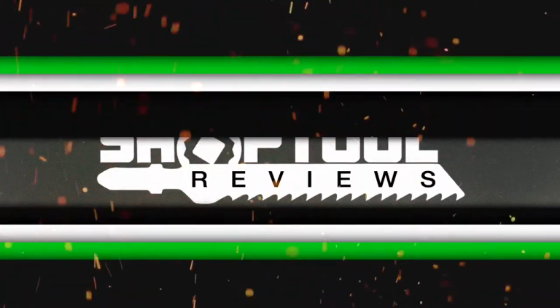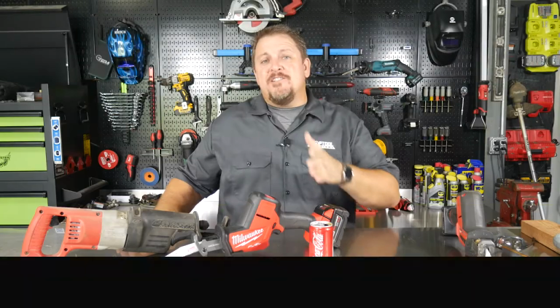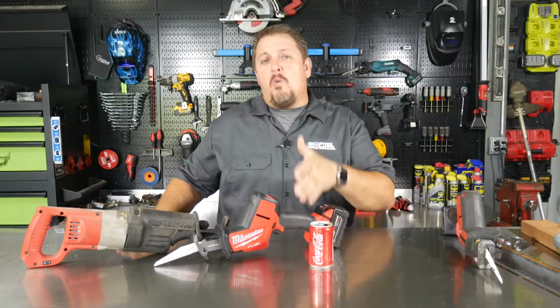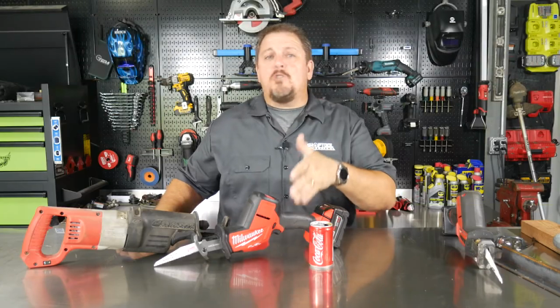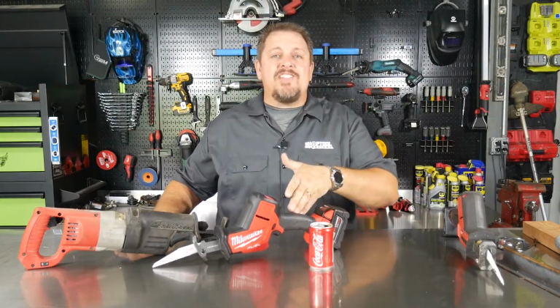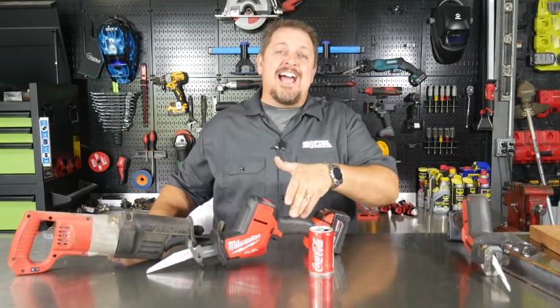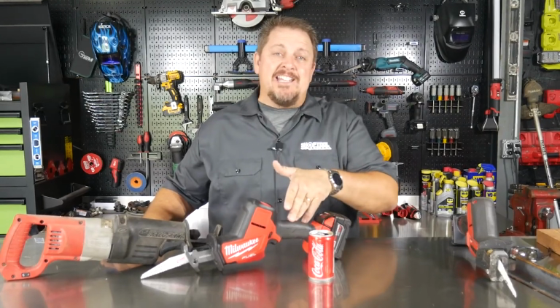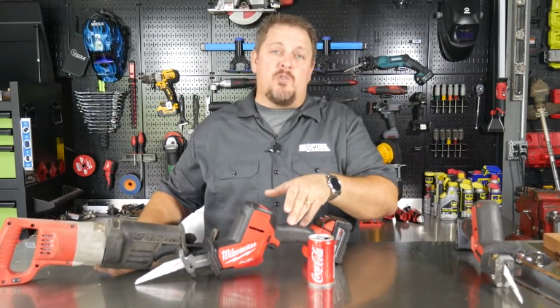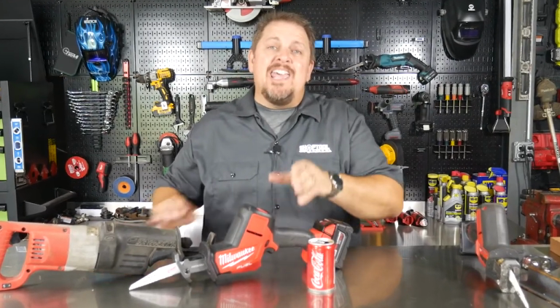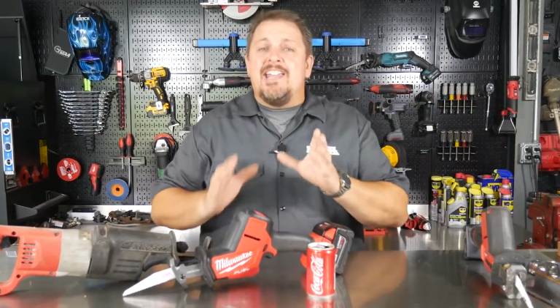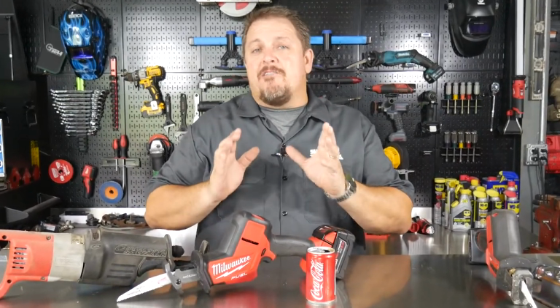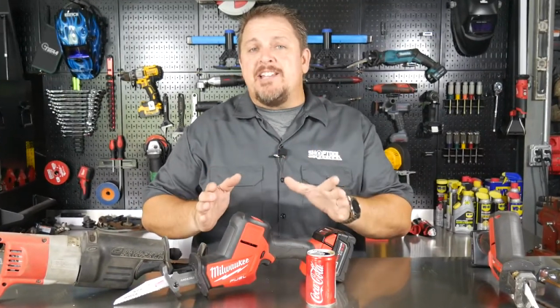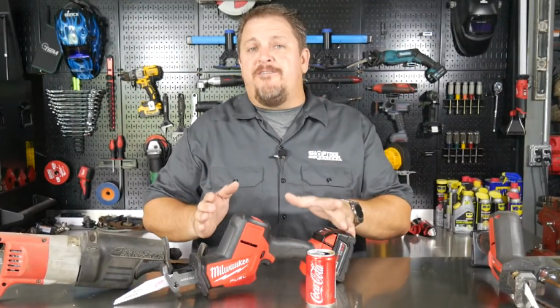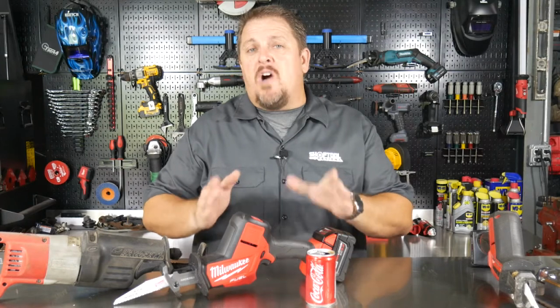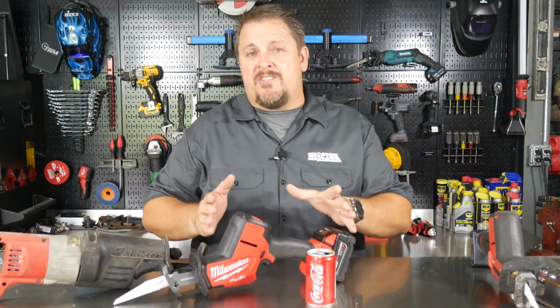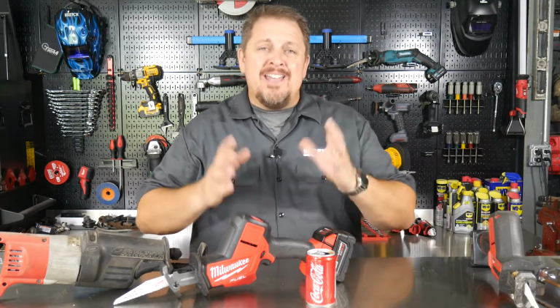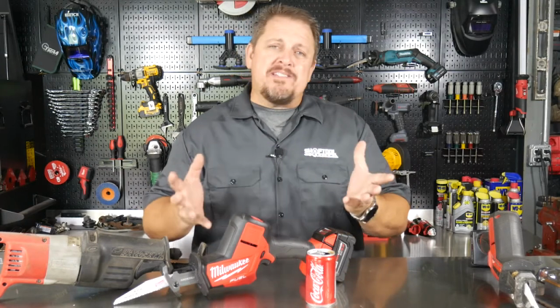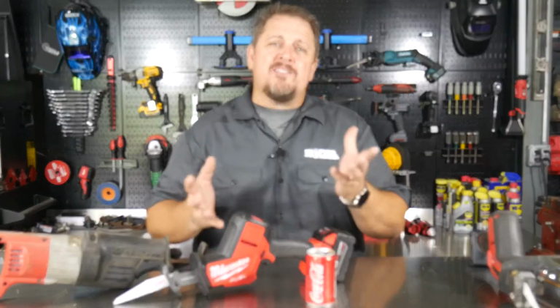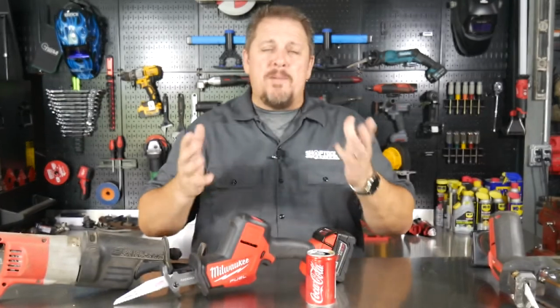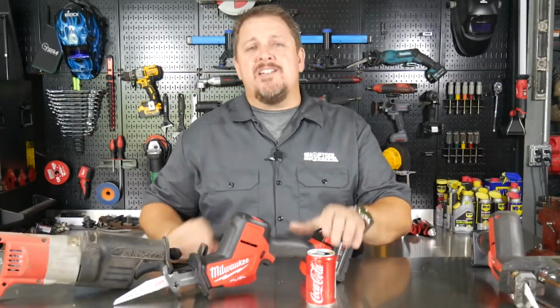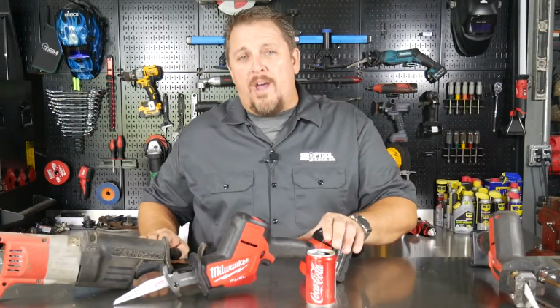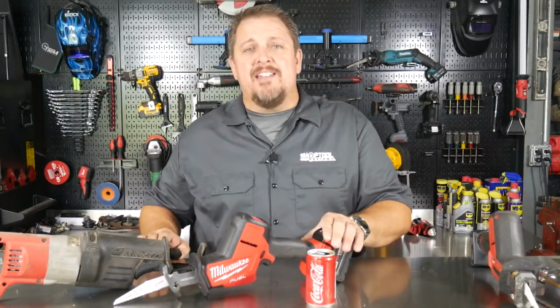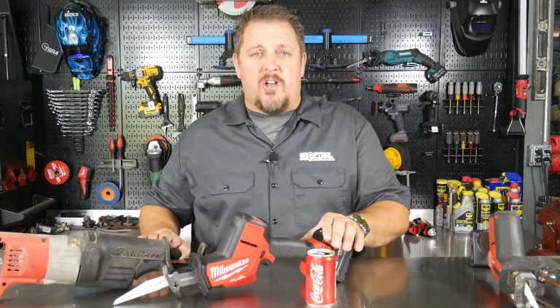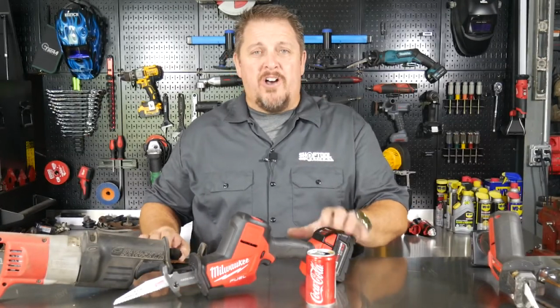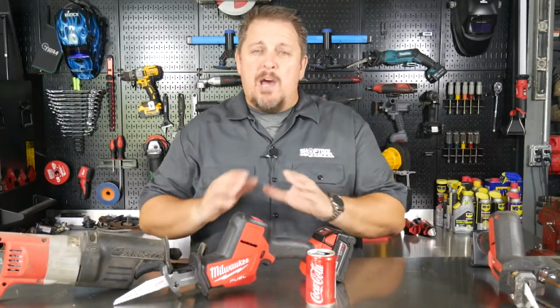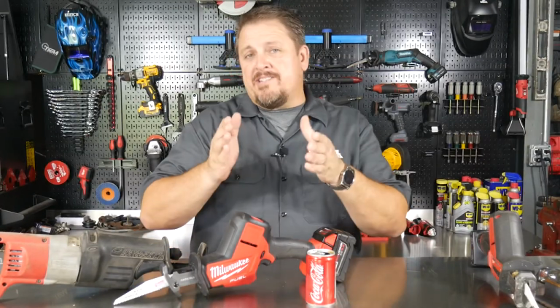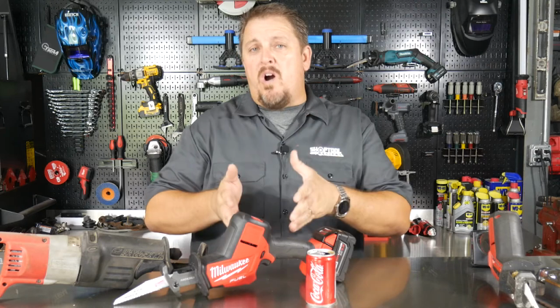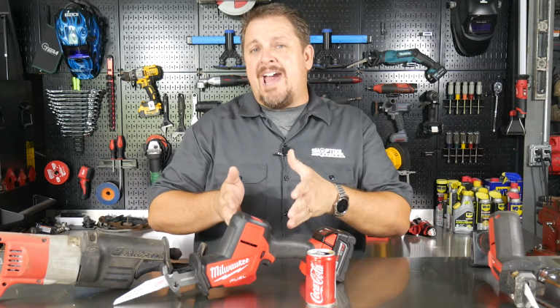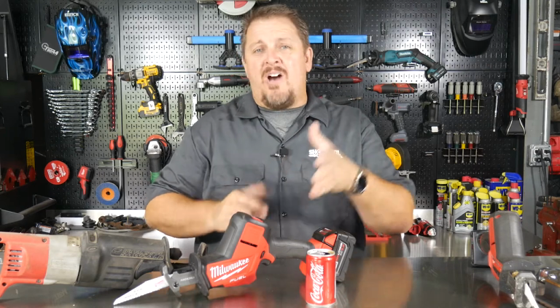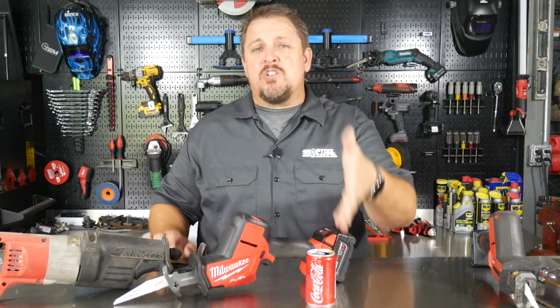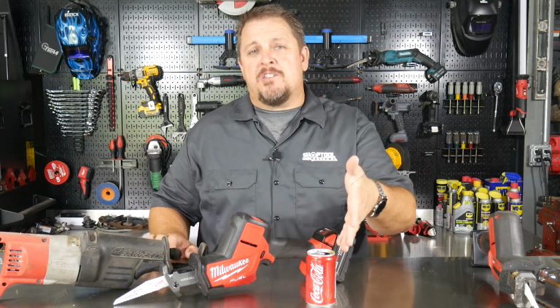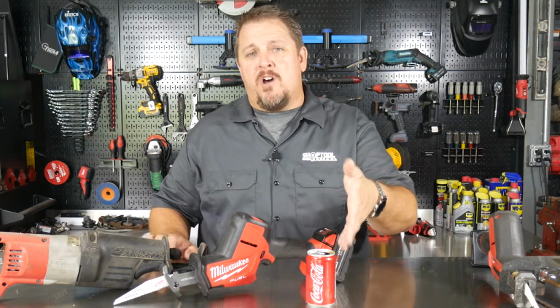This is the new Milwaukee 2719-20 and it's their M18 Fuel Hackzall. Basically it's a one-handed Sawzall. So what does the Milwaukee Hackzall have to do with Coca-Cola?